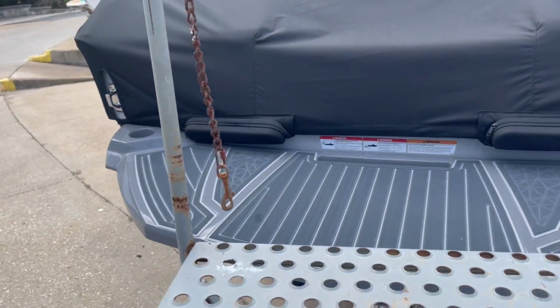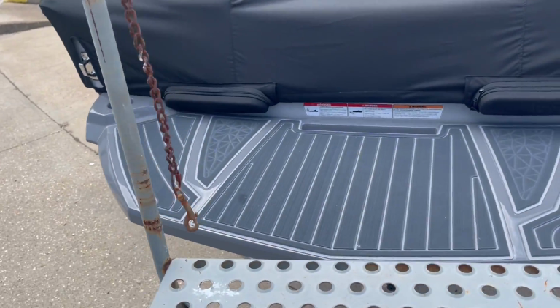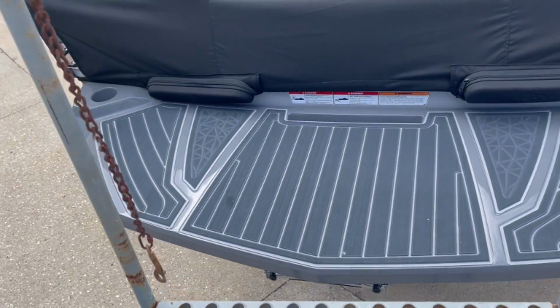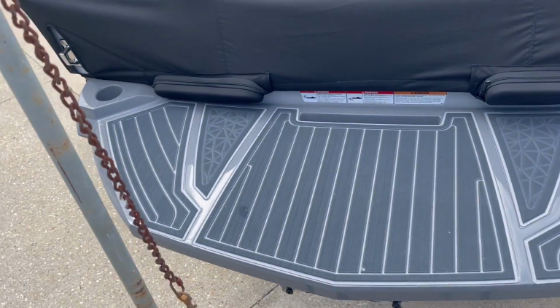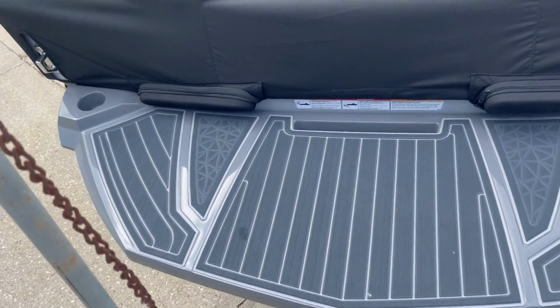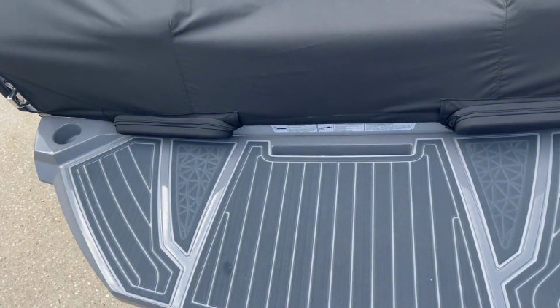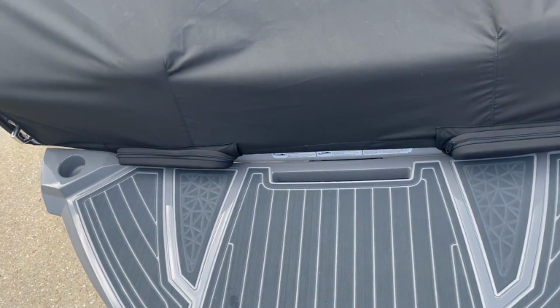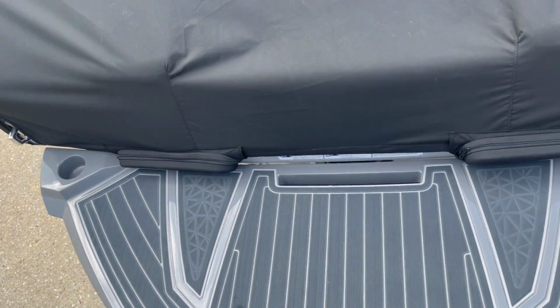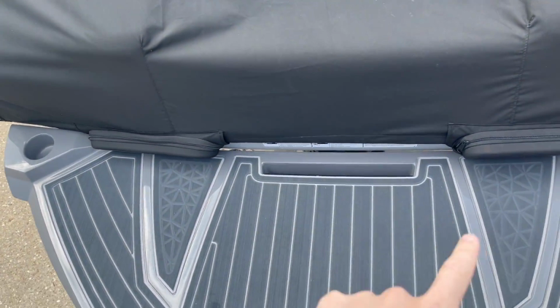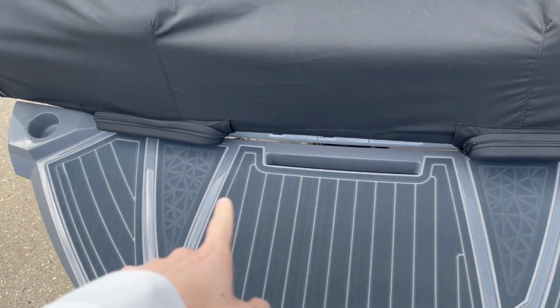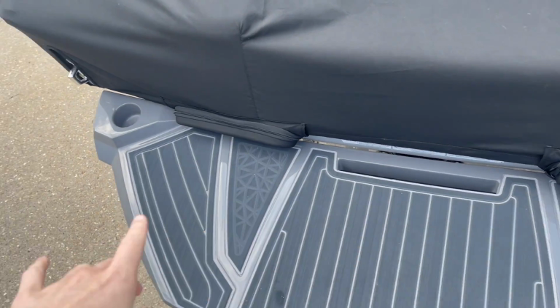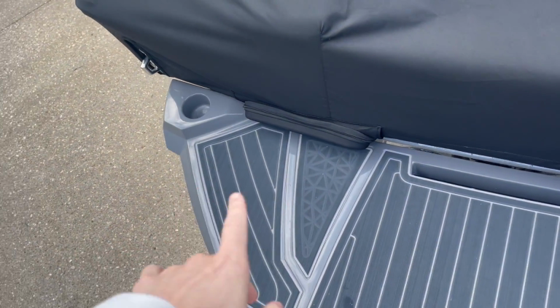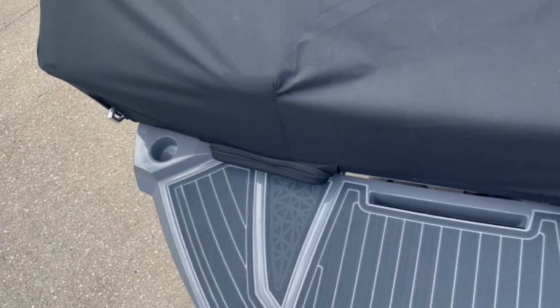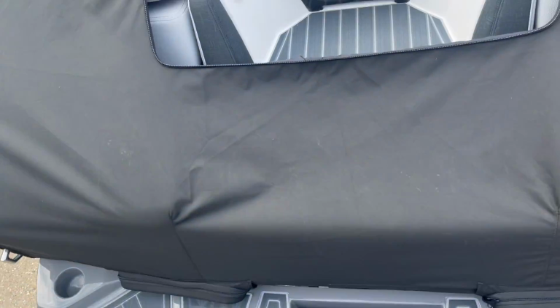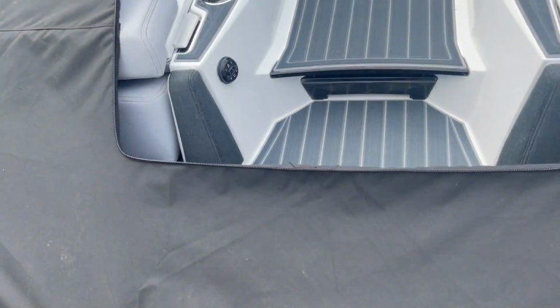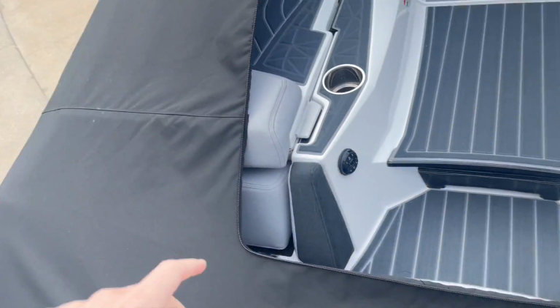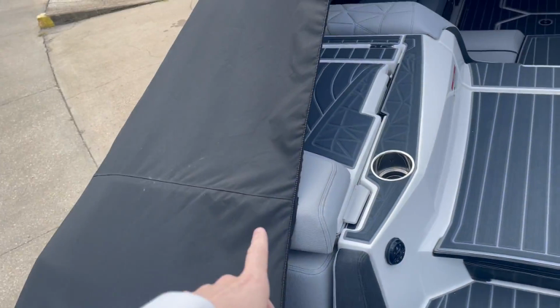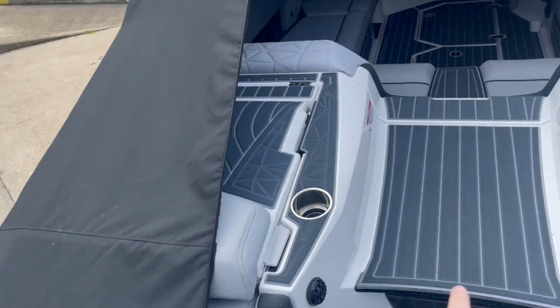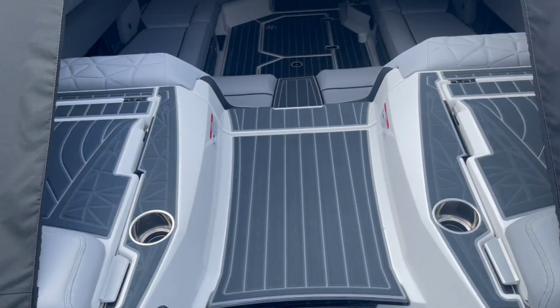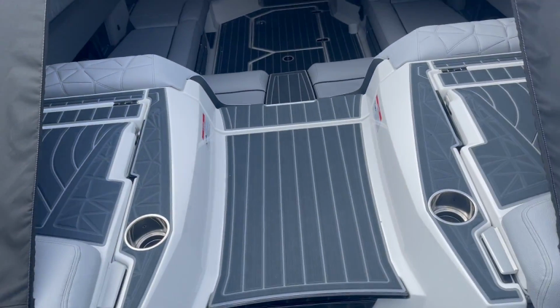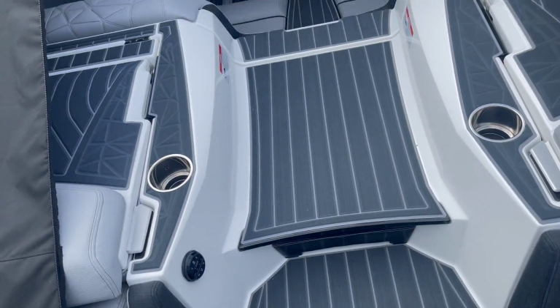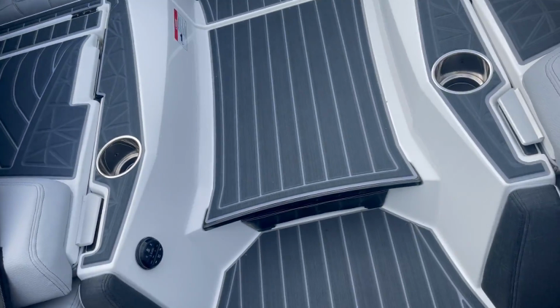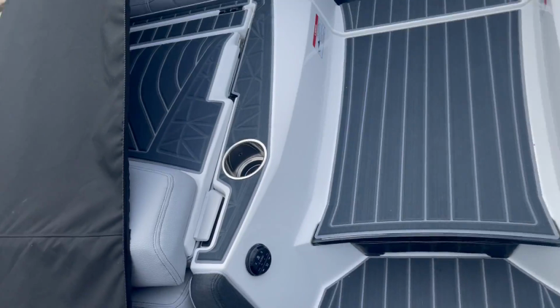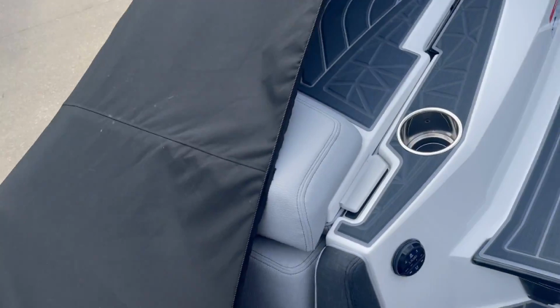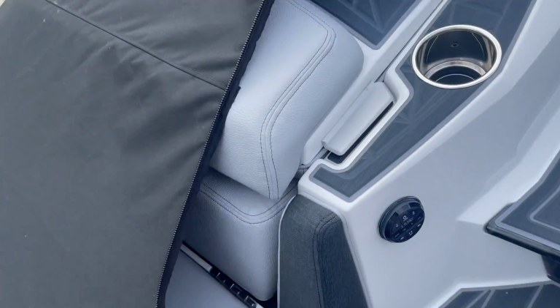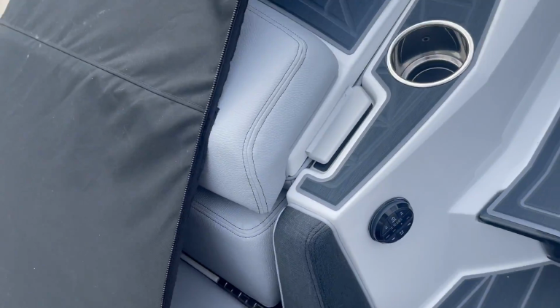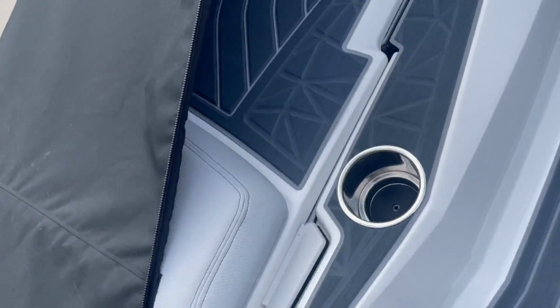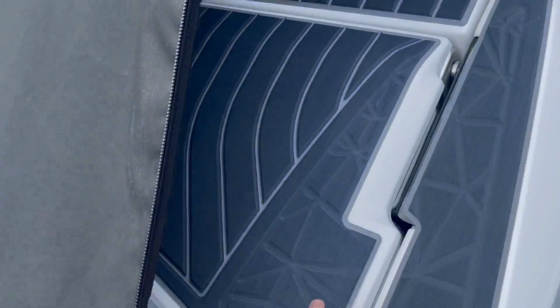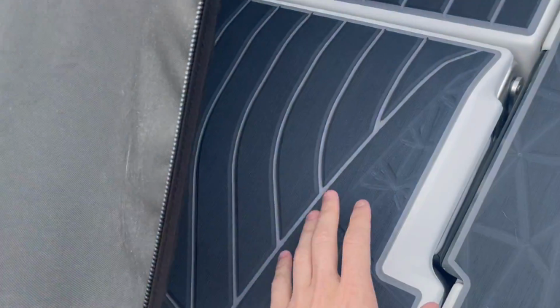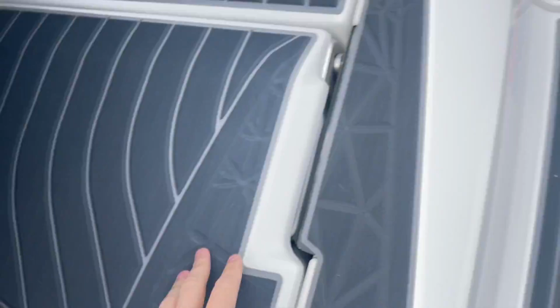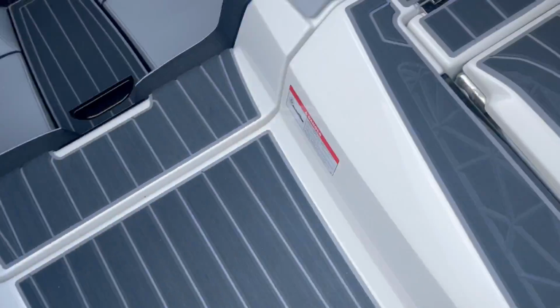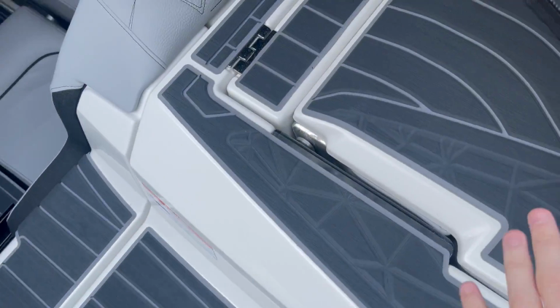Making our way onto the boat, we have an integrated grab handle, cup holders, dual lounging seats on the back, stereo control, and tons of storage underneath these seats right here.